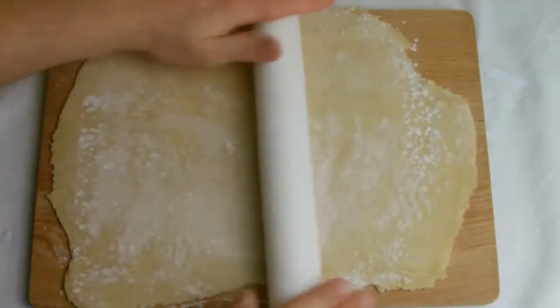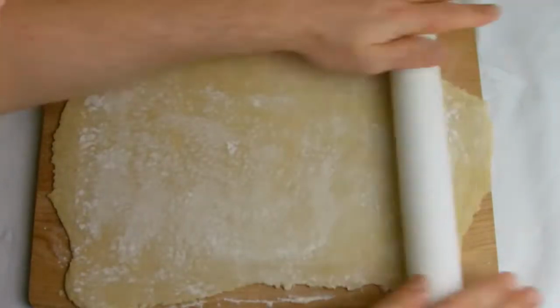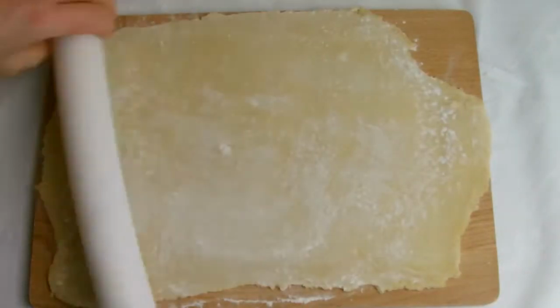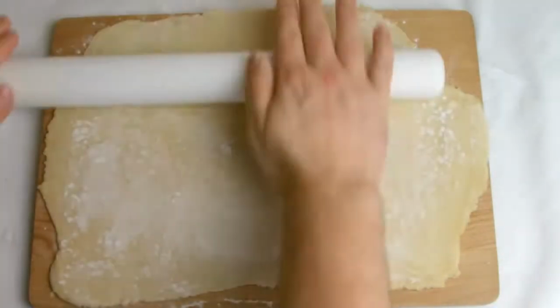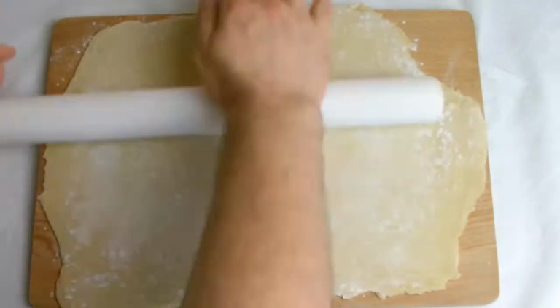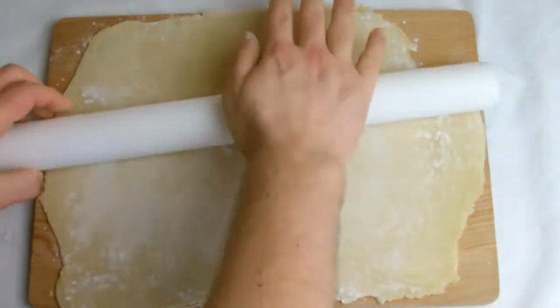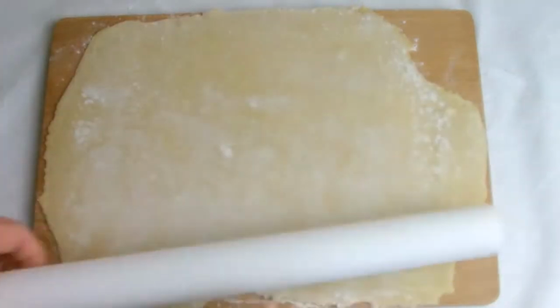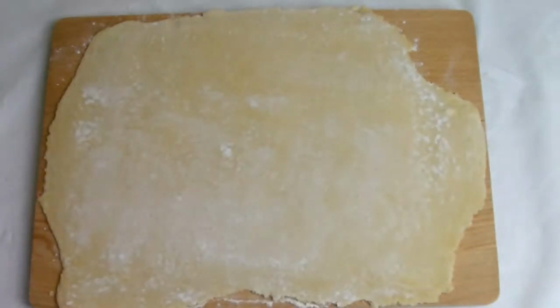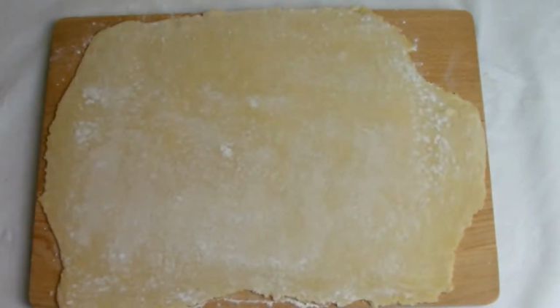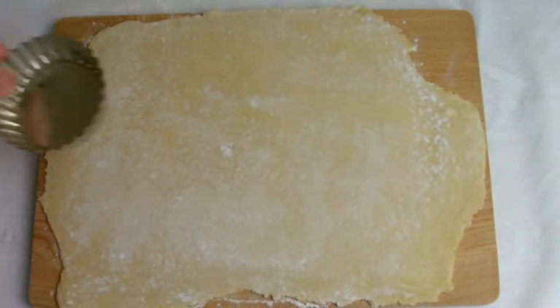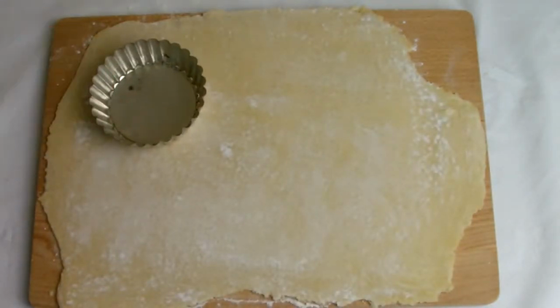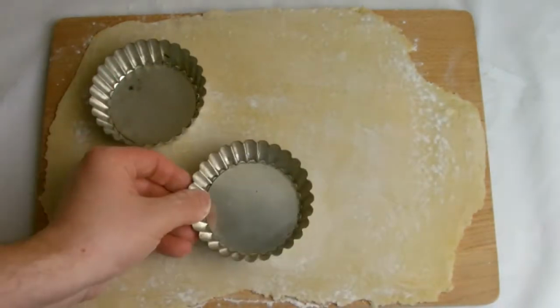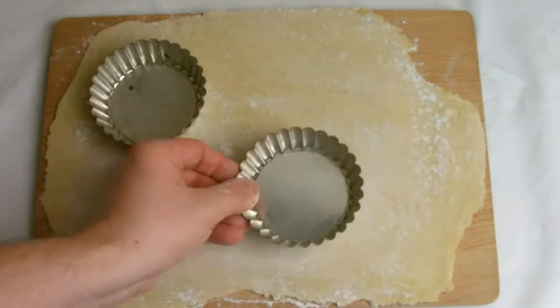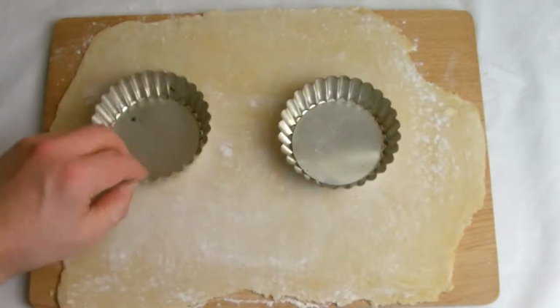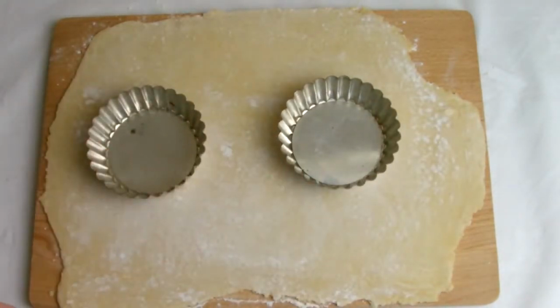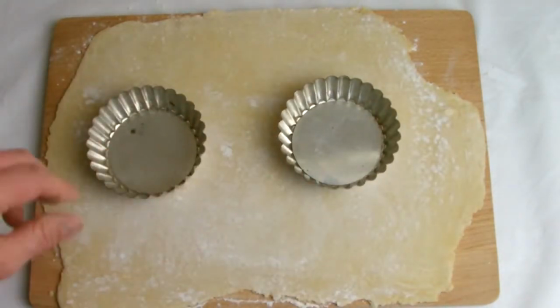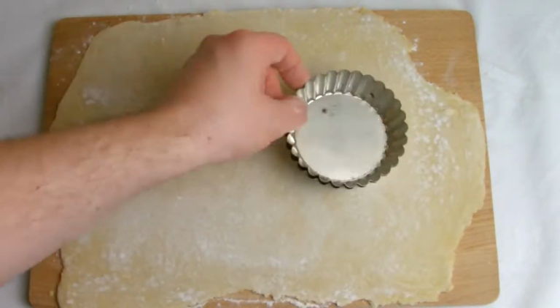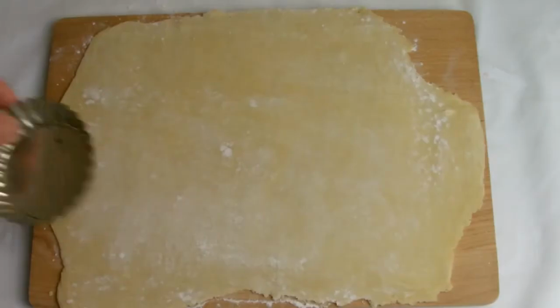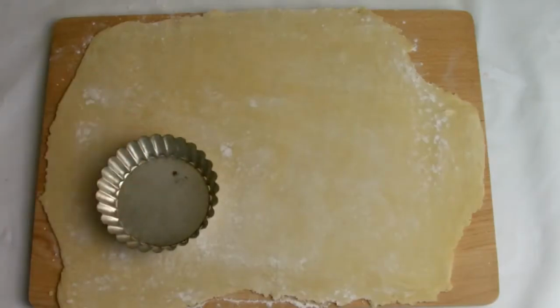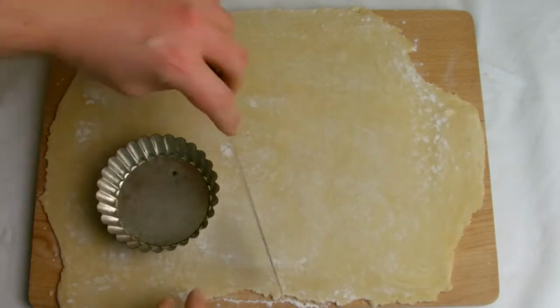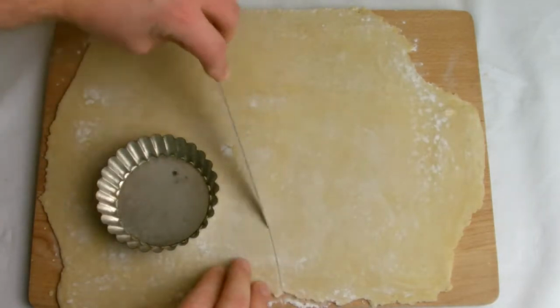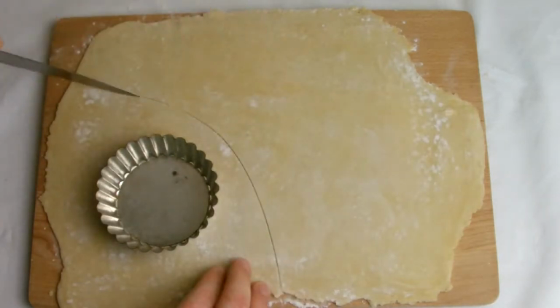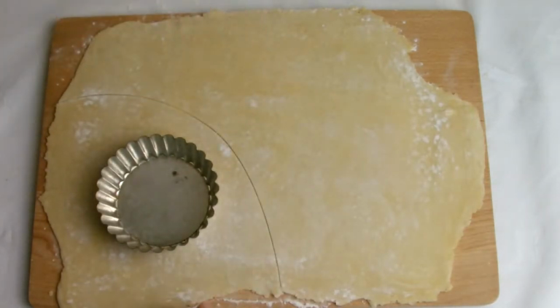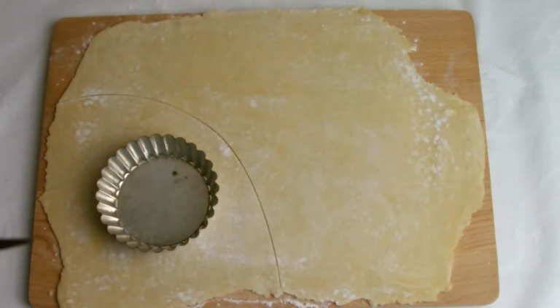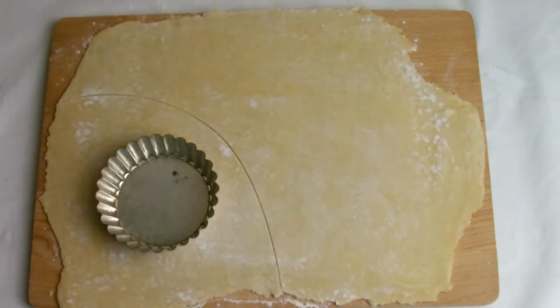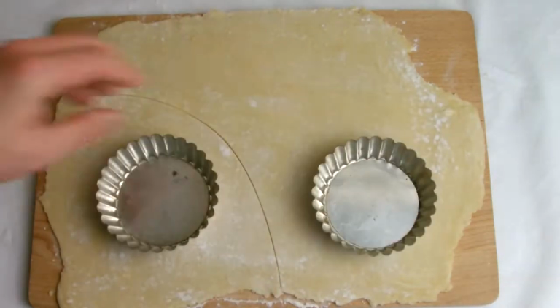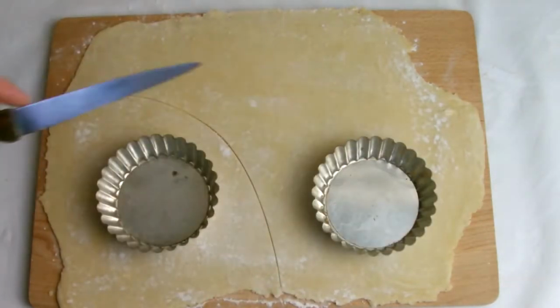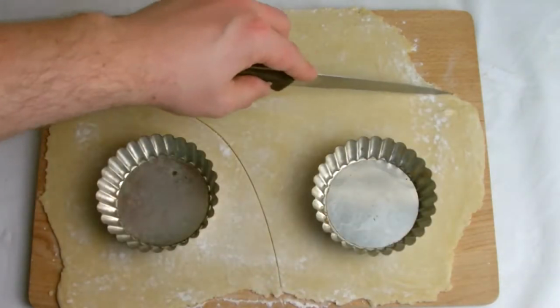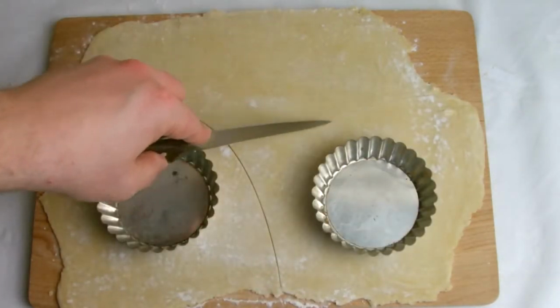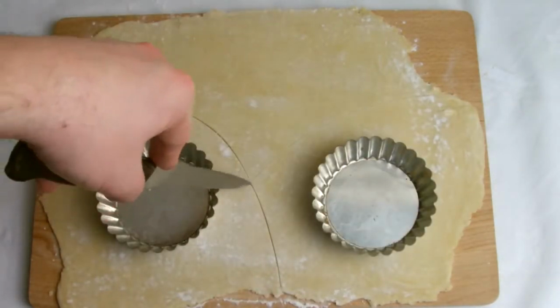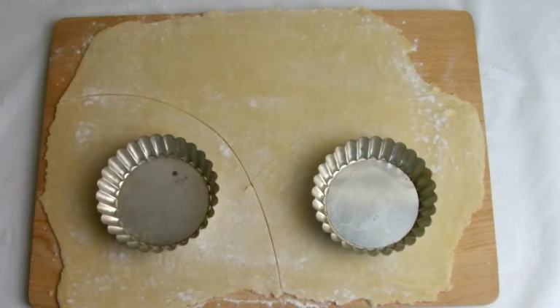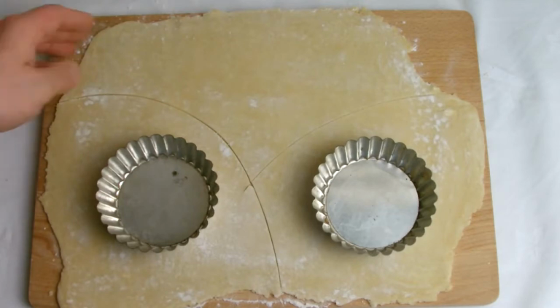Once the pastry has been rolled out, let the pastry sit for approximately 2 minutes to allow the glutens to relax. Using the tart shell as a guide, cut the pastry into pieces that are slightly larger than the shell itself.